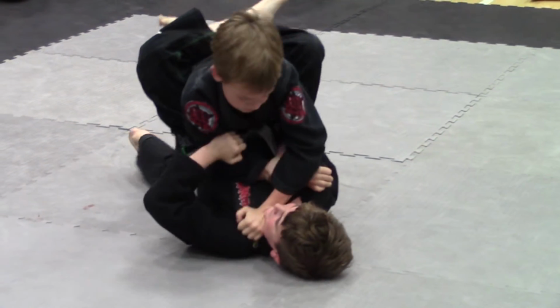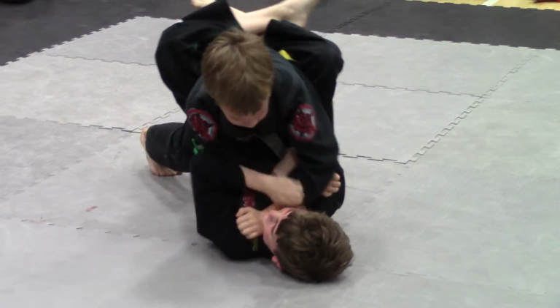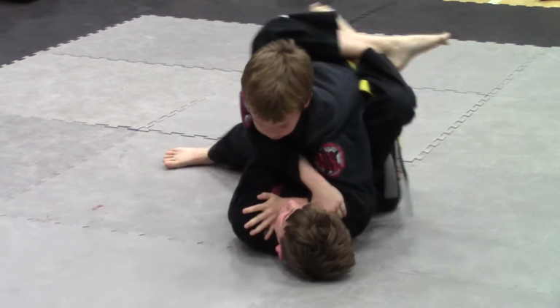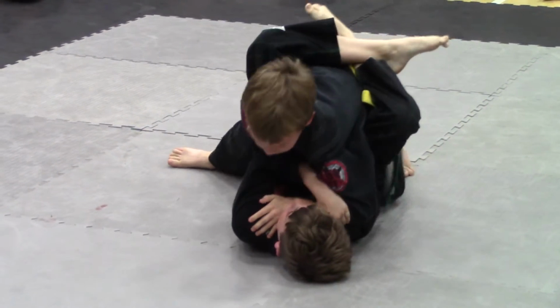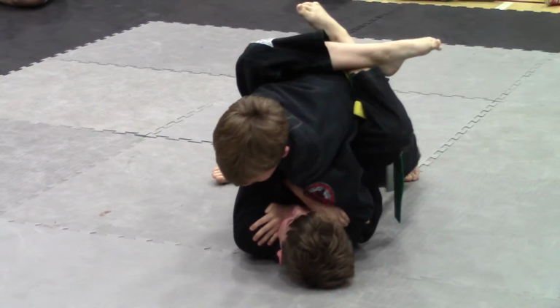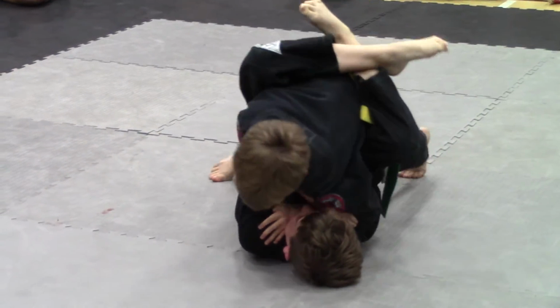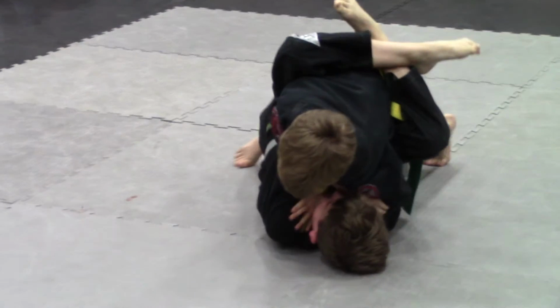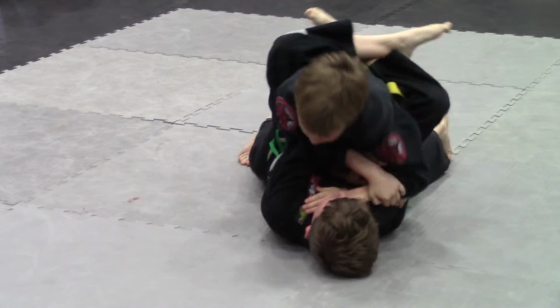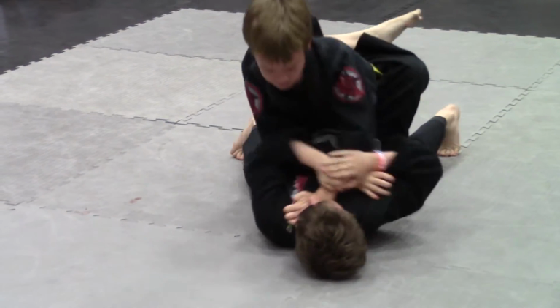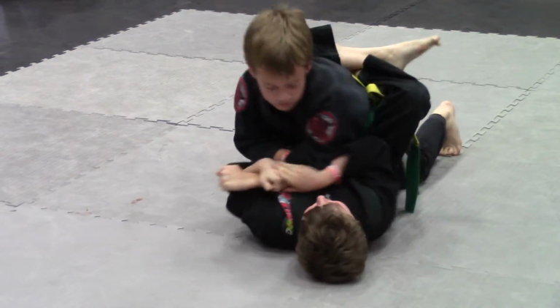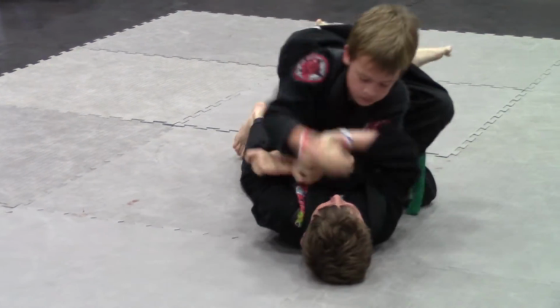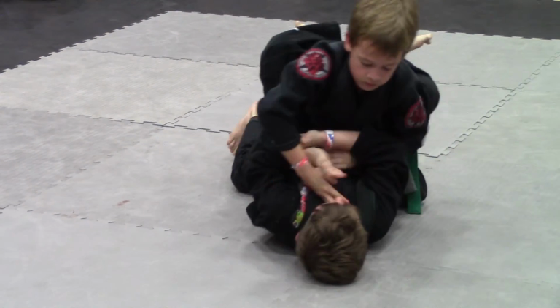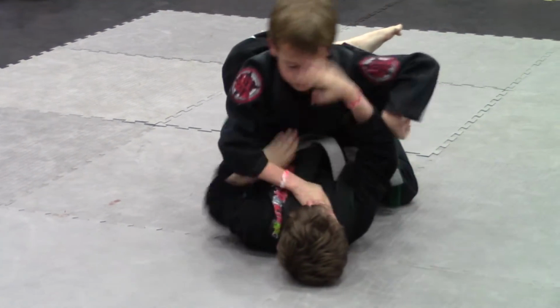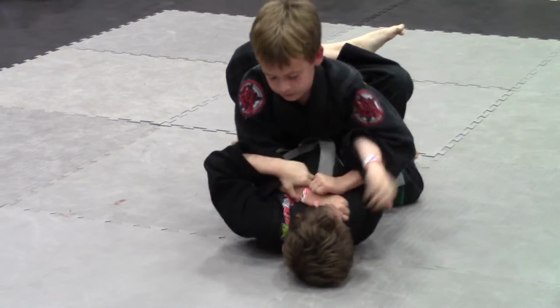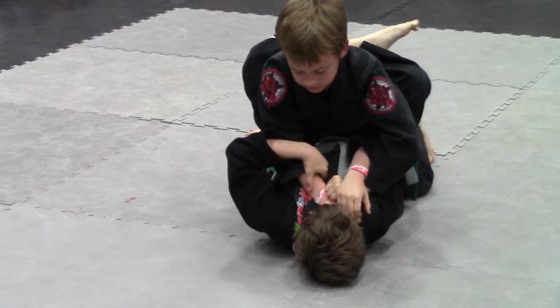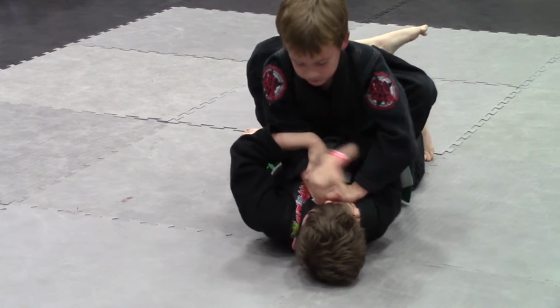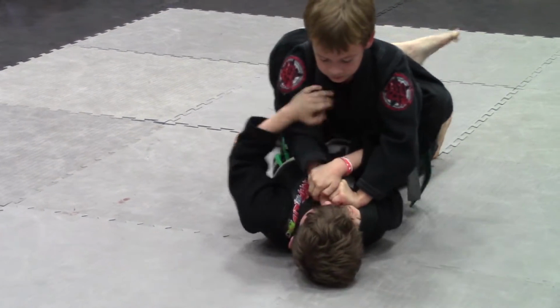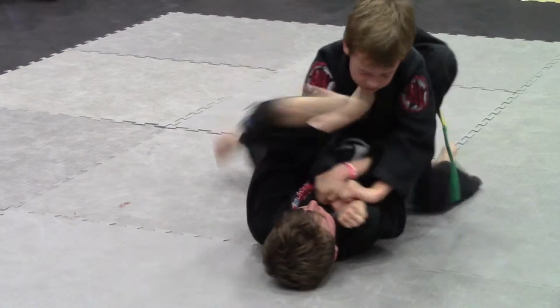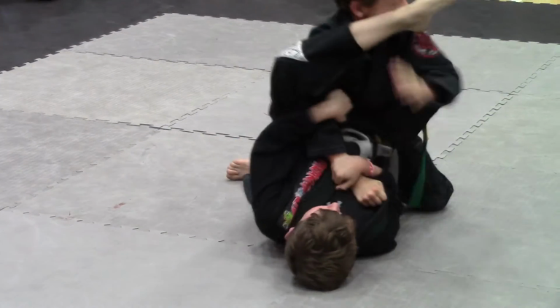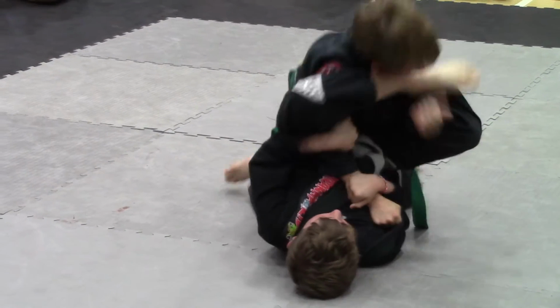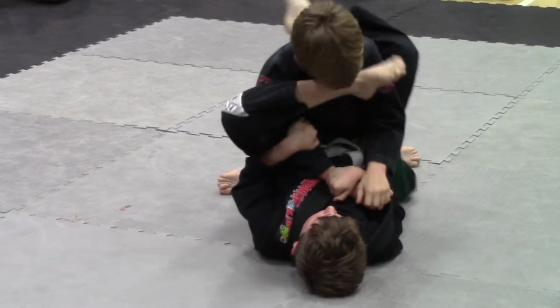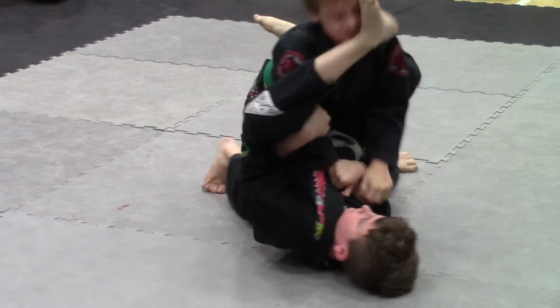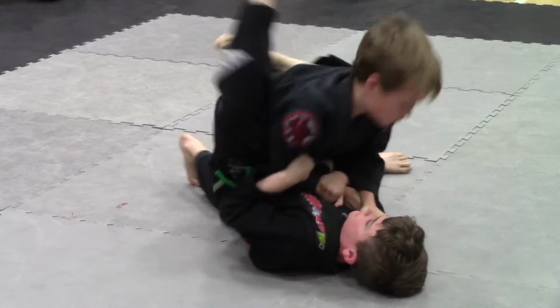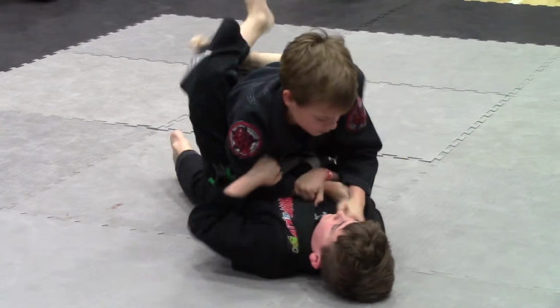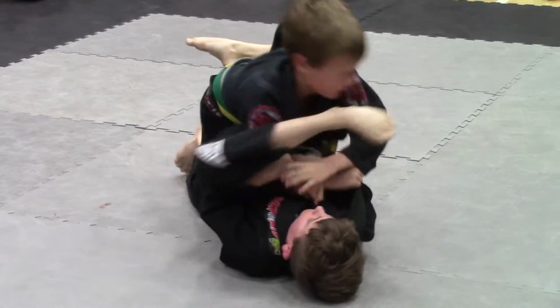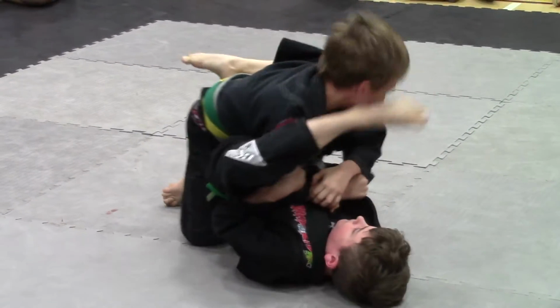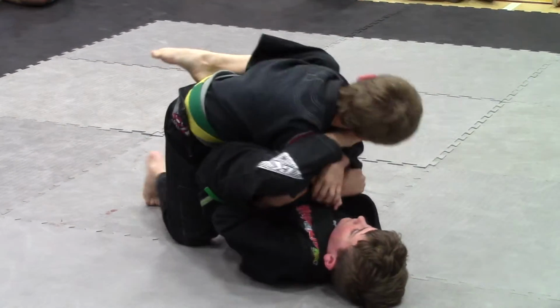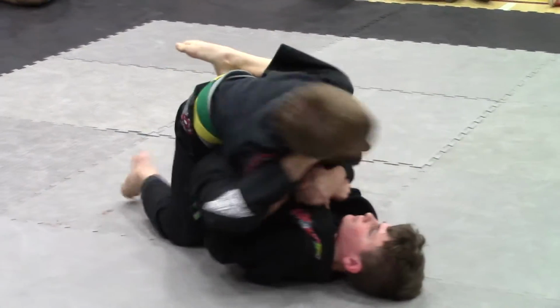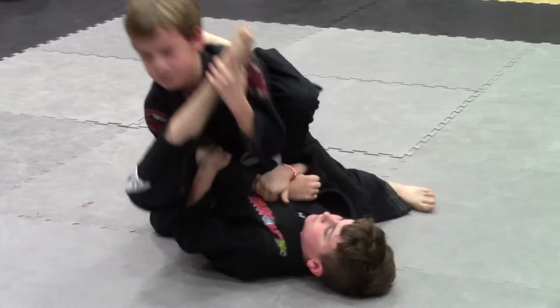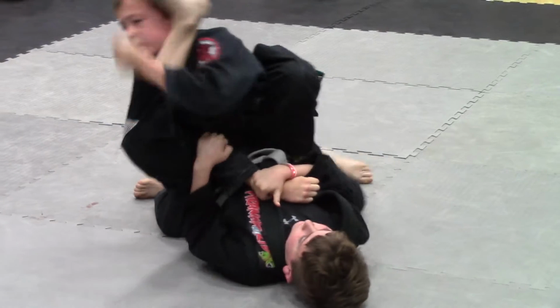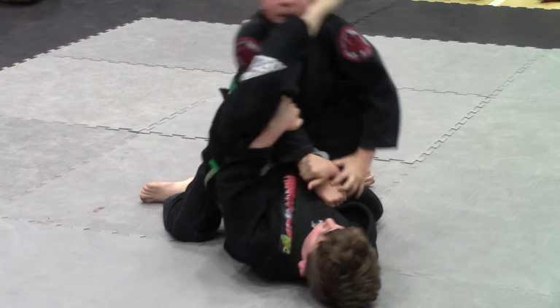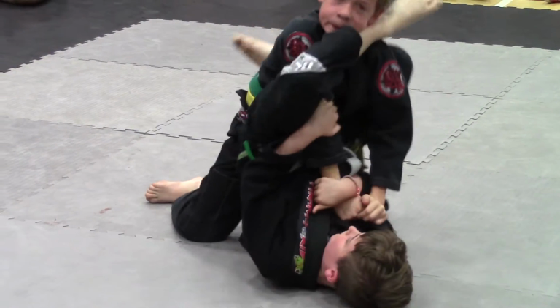Get it, get your guard high. Get it, choke inside. You need to open that guard Brody. Start laddering down, ladder down Brody. Get your arm out of there. Do it again, do it again. Get your arm out of there Brody. There you go.